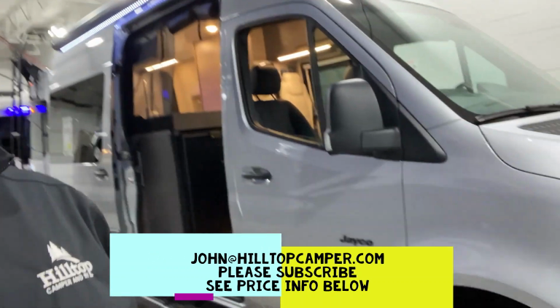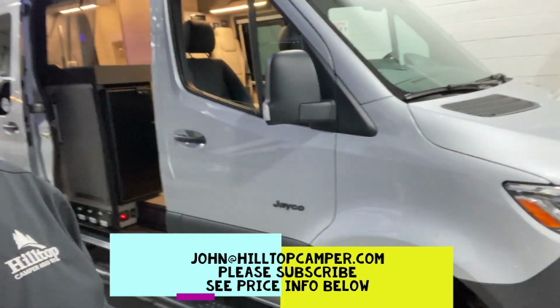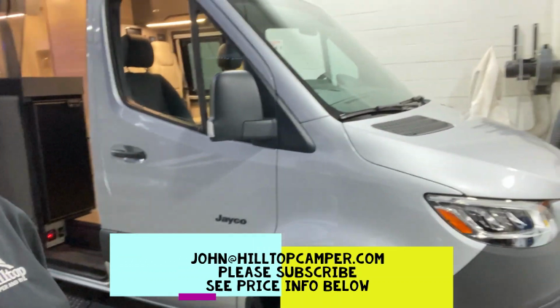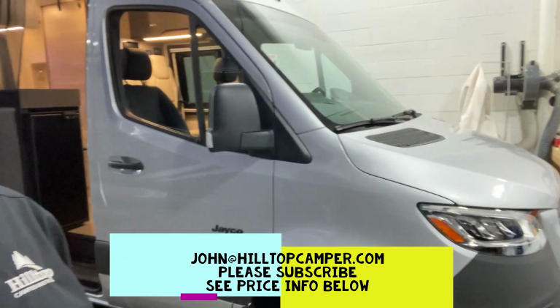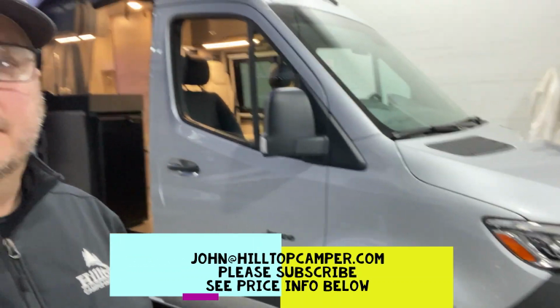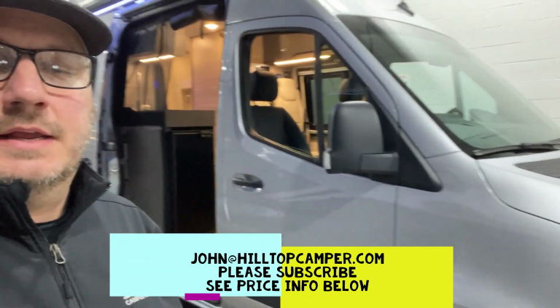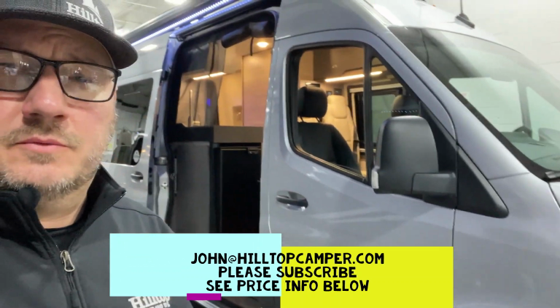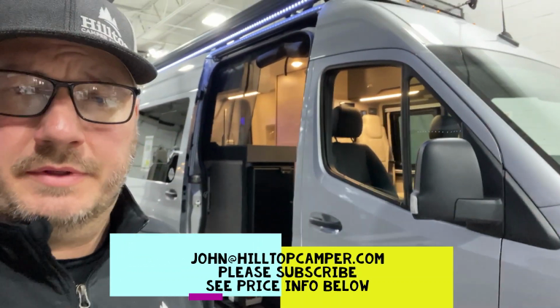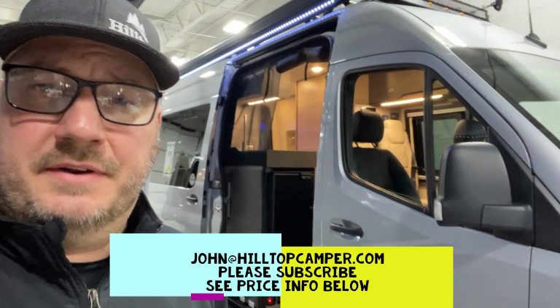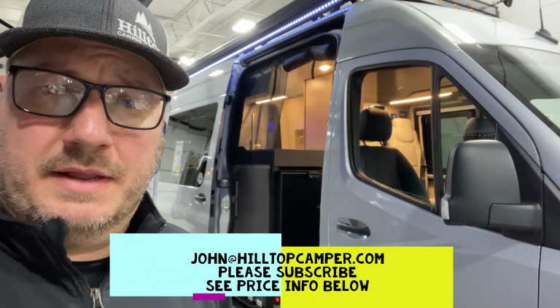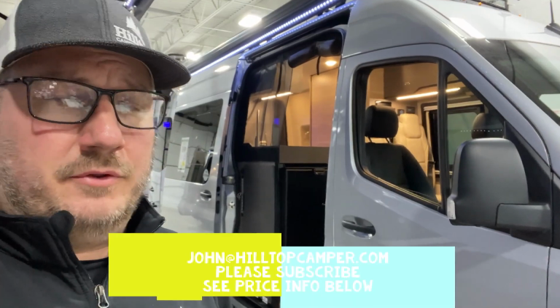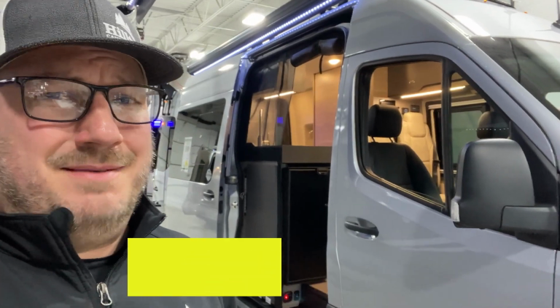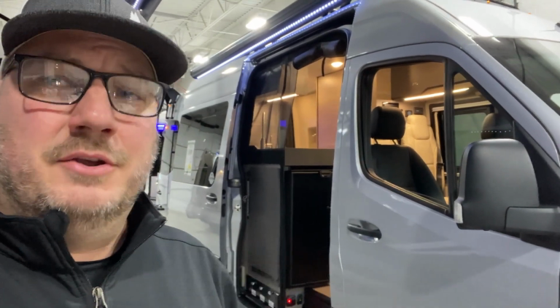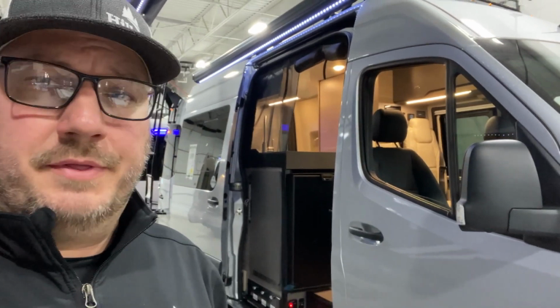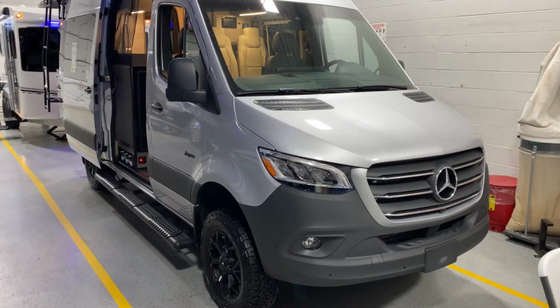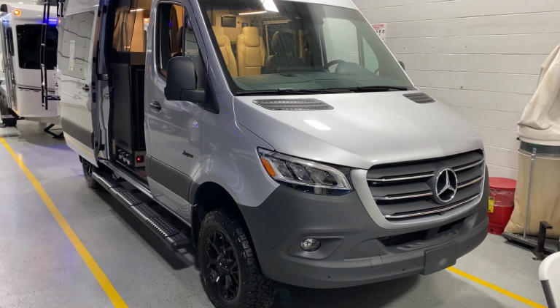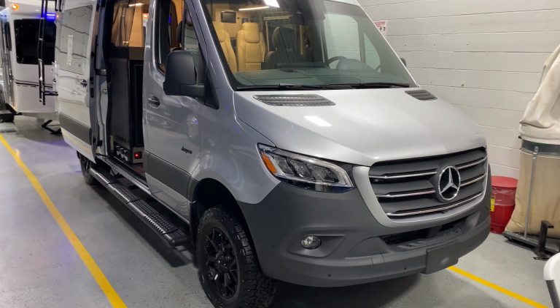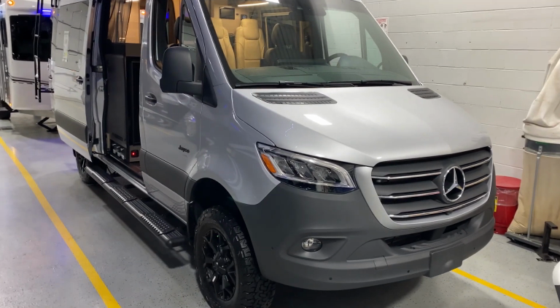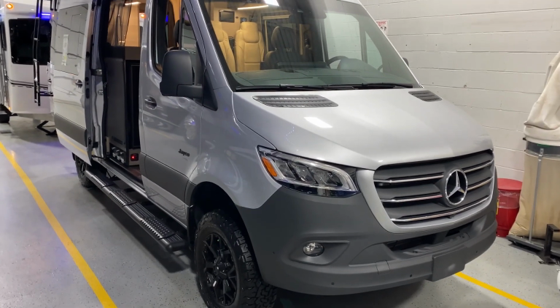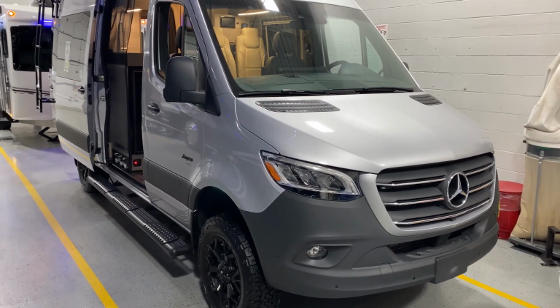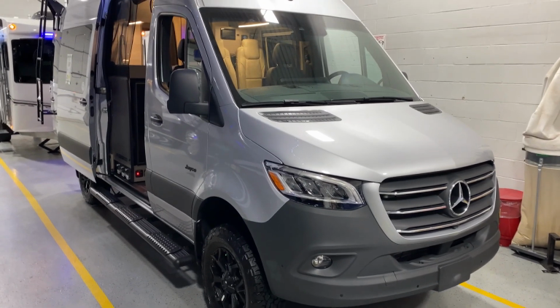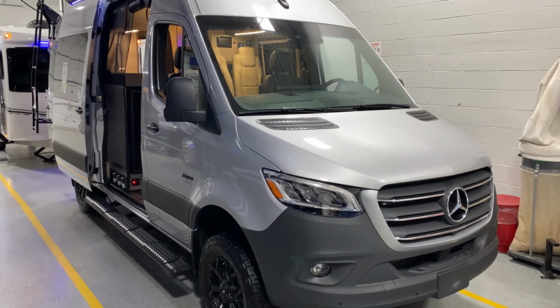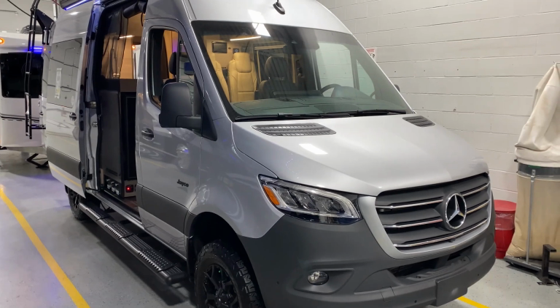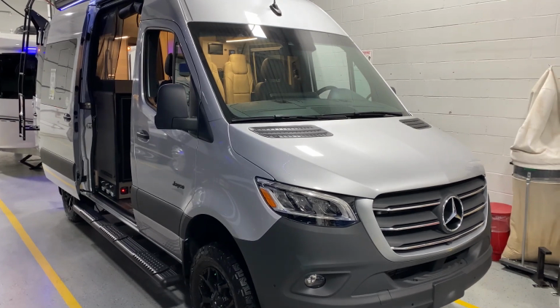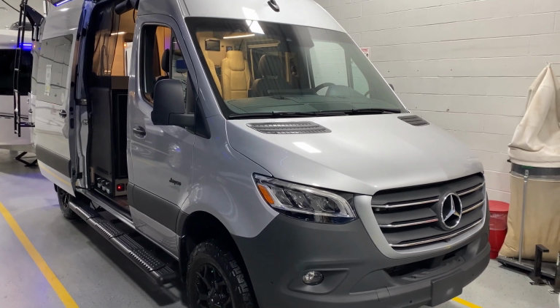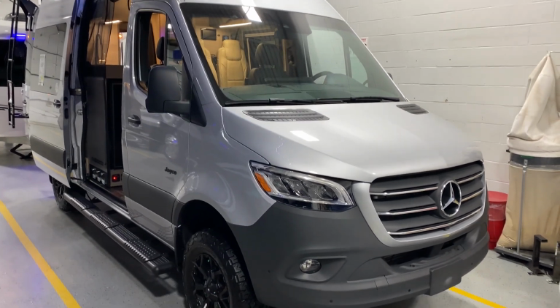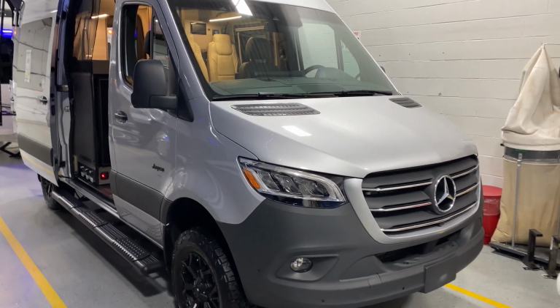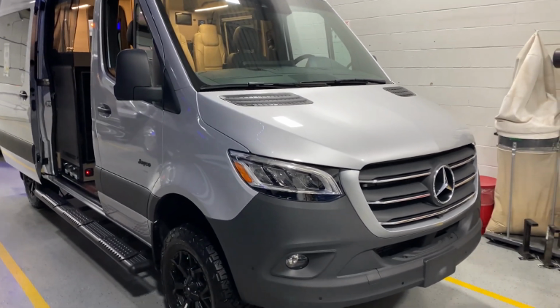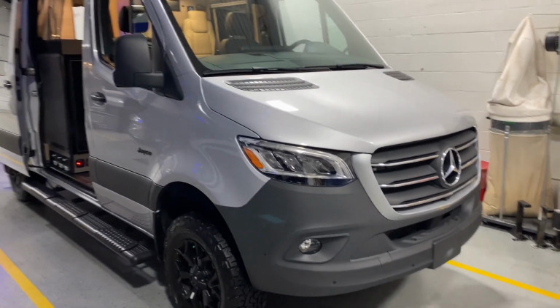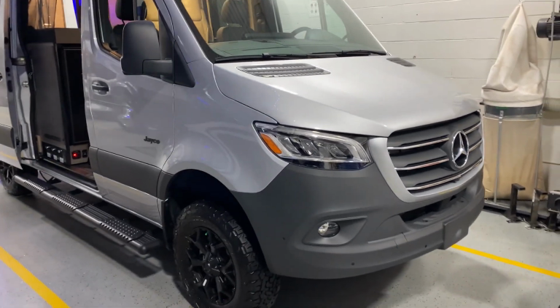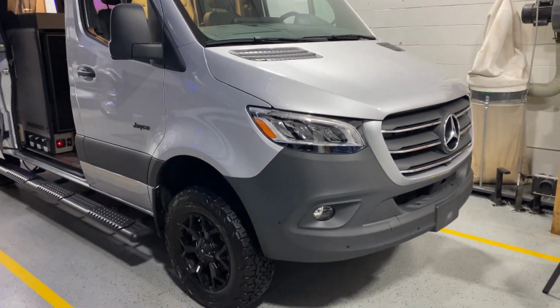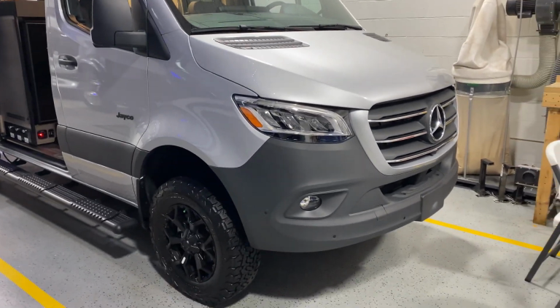This is your Class B all-wheel drive. This thing is really, really tough, and if you want to get away for a long time, you can do it with this. There's so much stuff to talk about here that I'm going to try to go as briefly as I can and ask you to come see me at Hilltop Camper and RV, if you can, in Fridley, Minnesota.